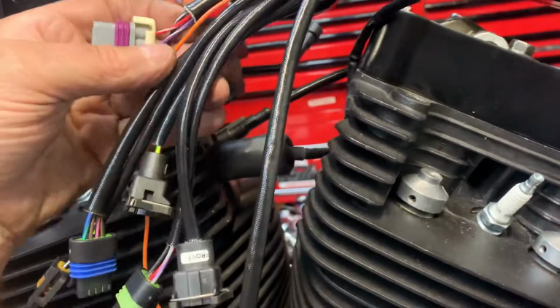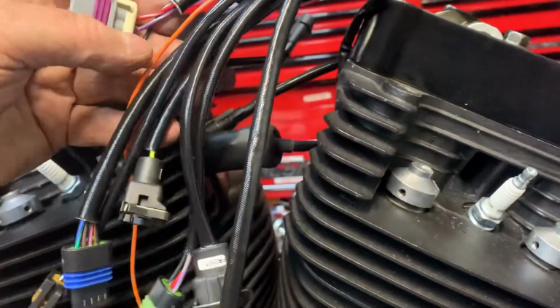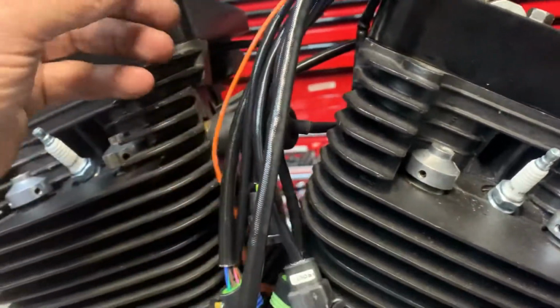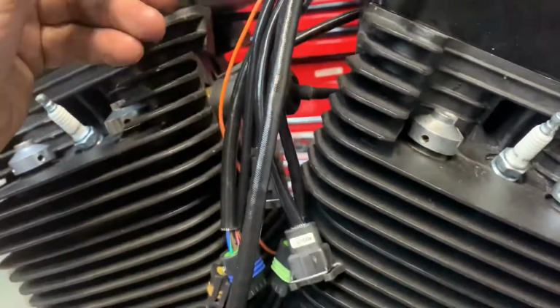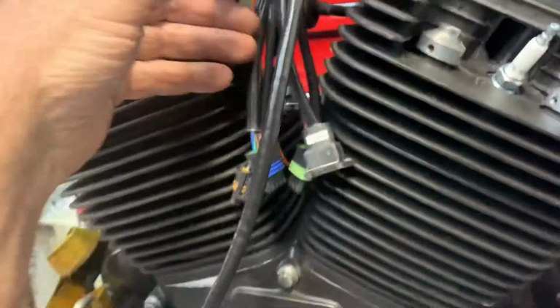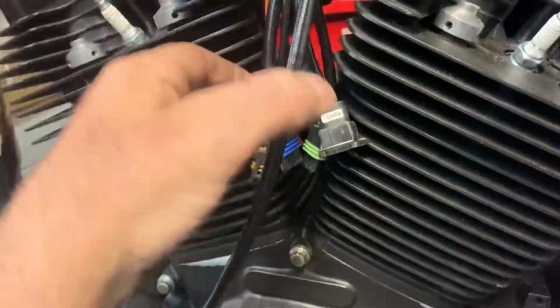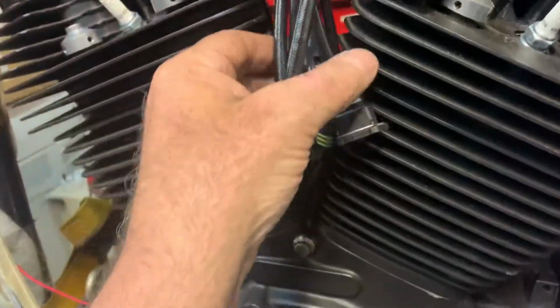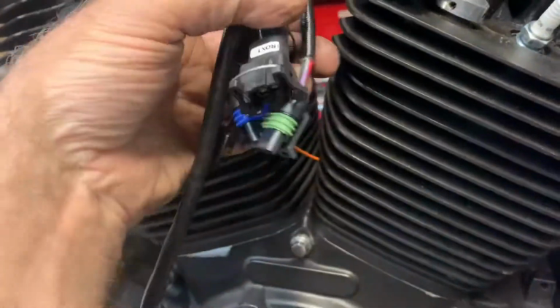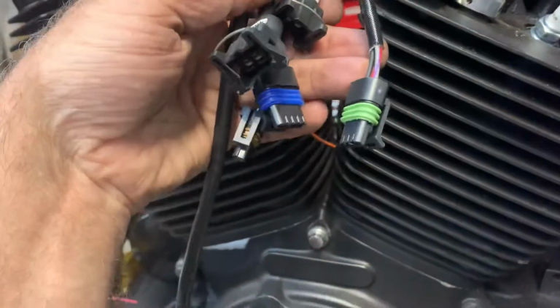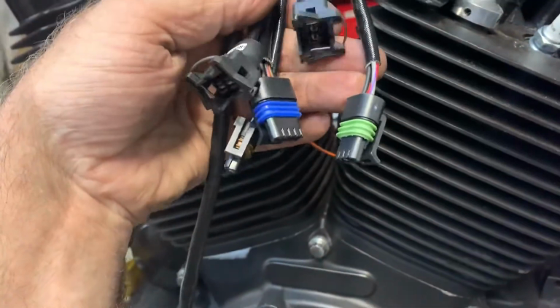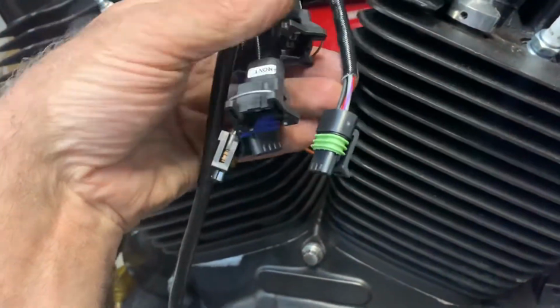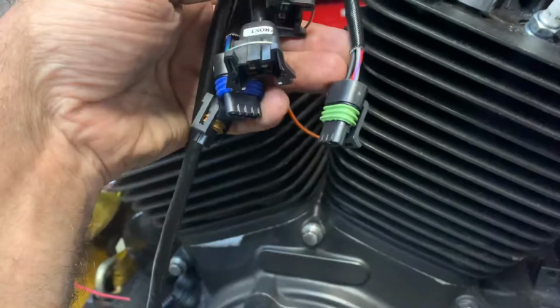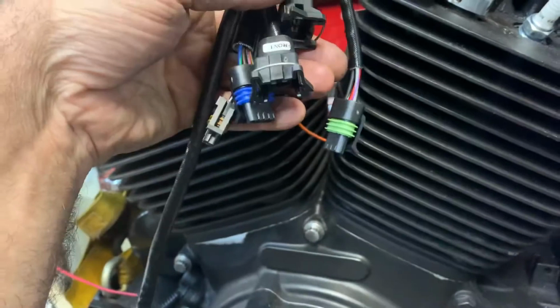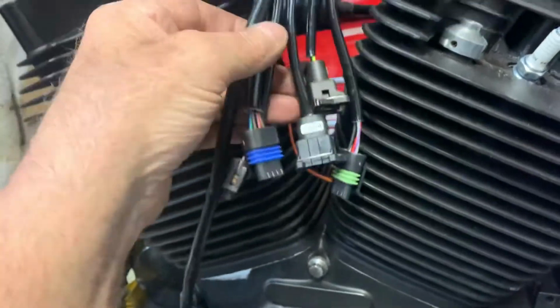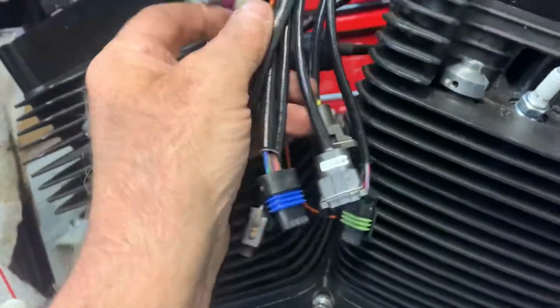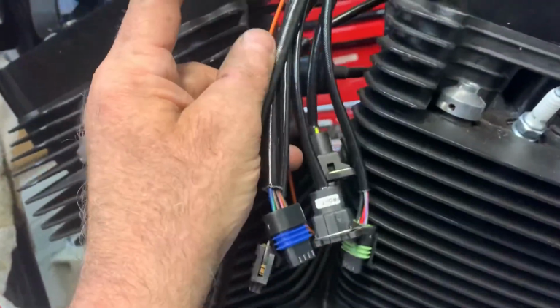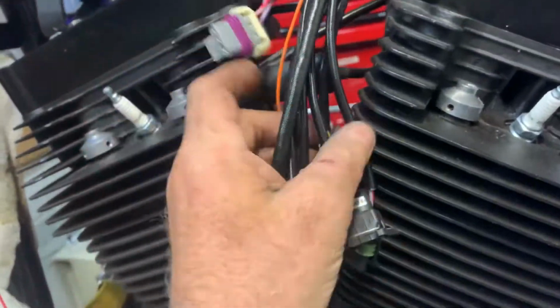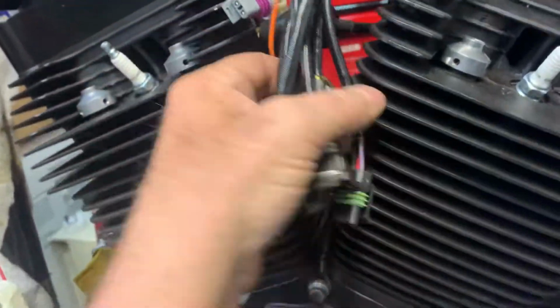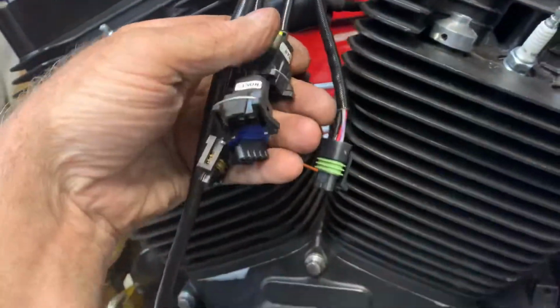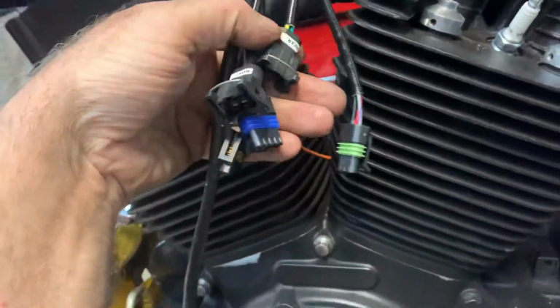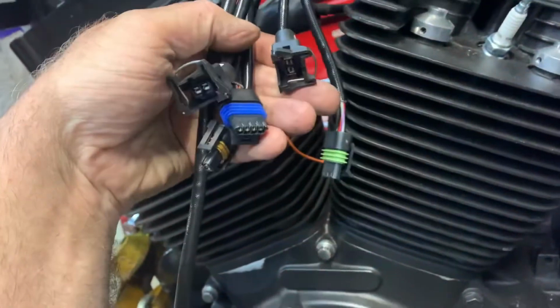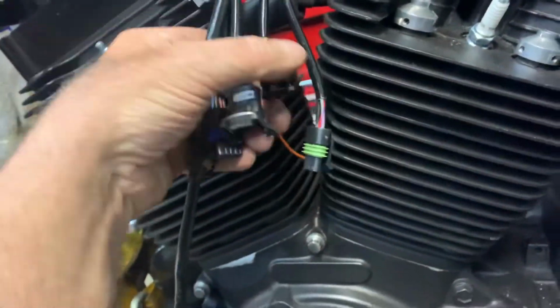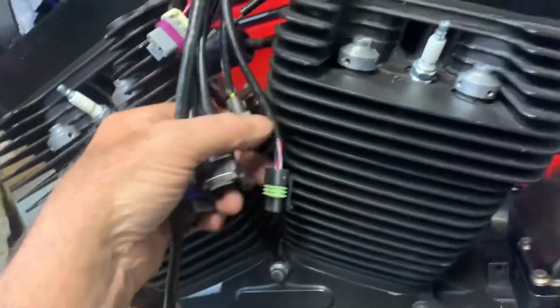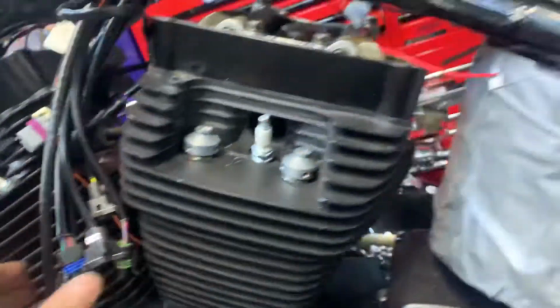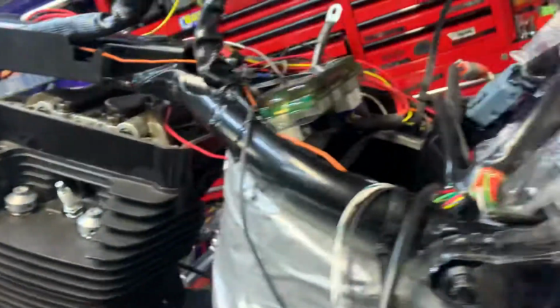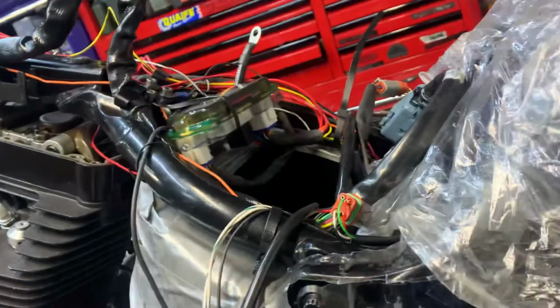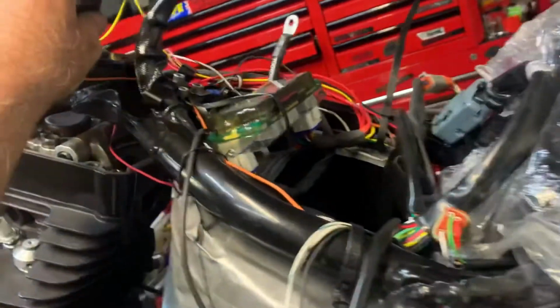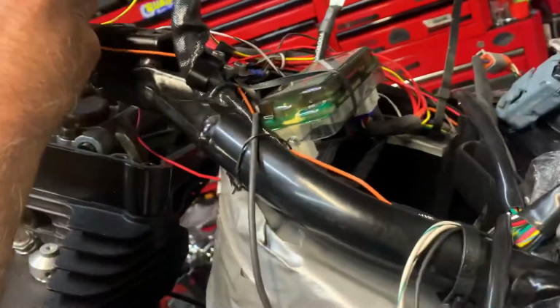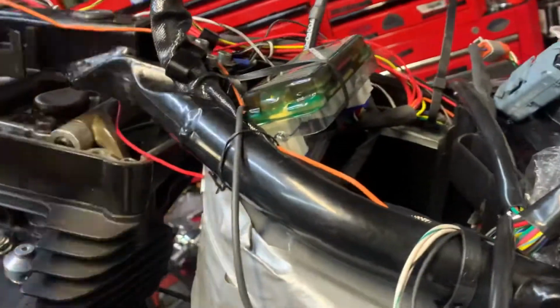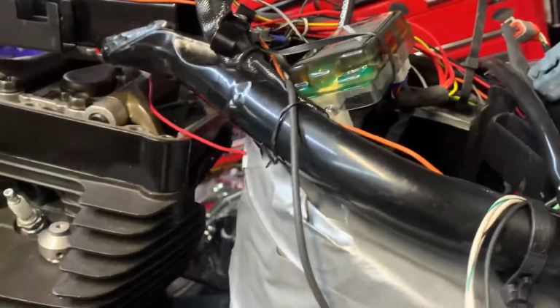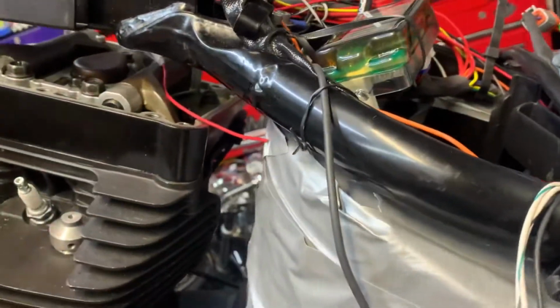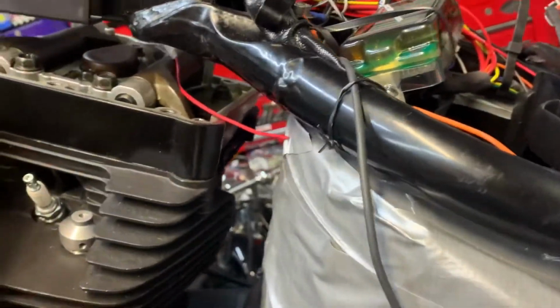Fuel pump, and these are to the injectors. Where you can see front and rear injectors, and then your mass air flow sensor, all your others, temp sensor, etc. This obviously gives you a bit more.